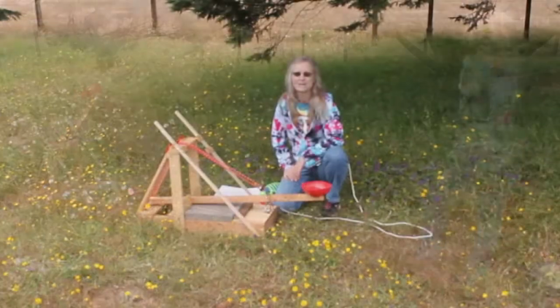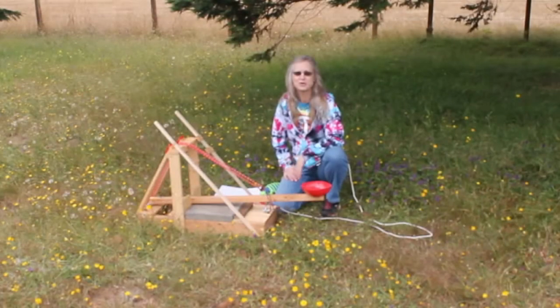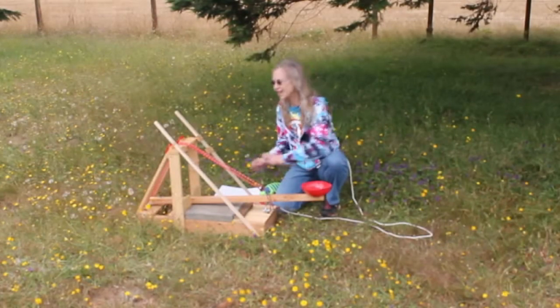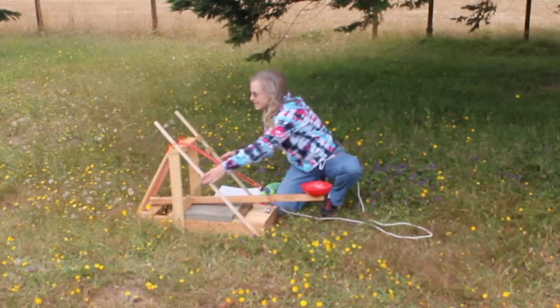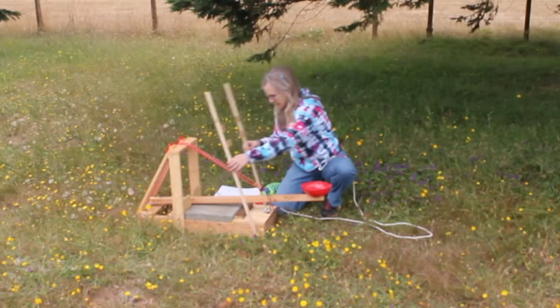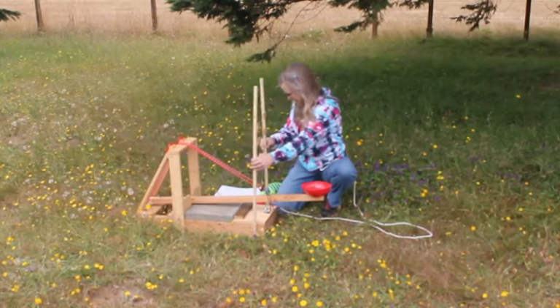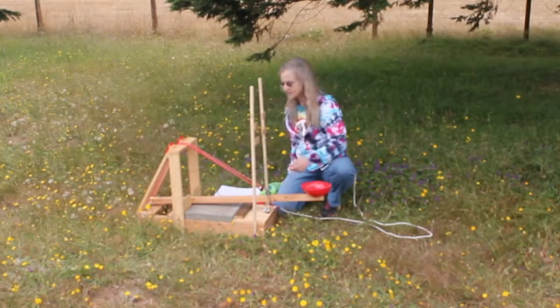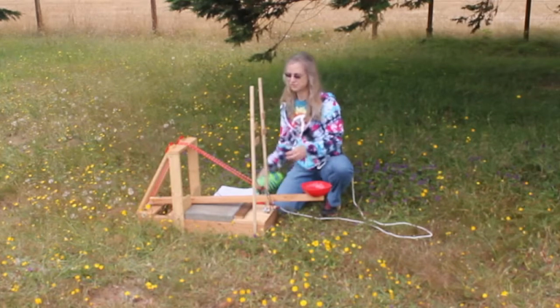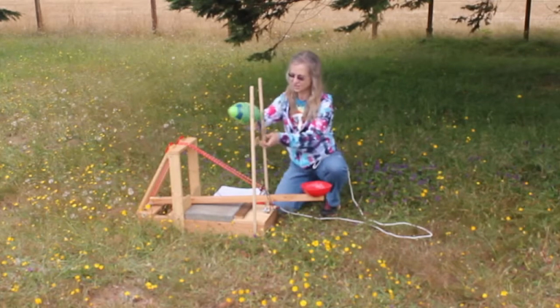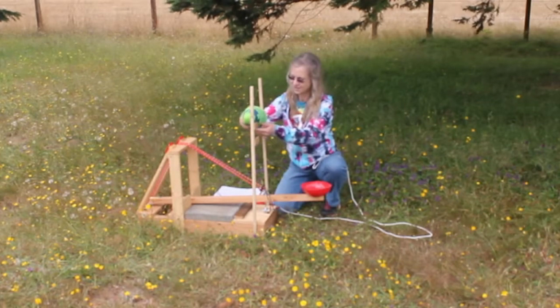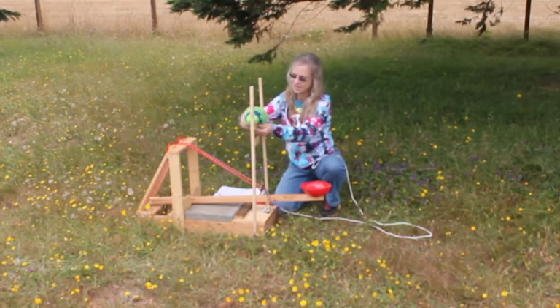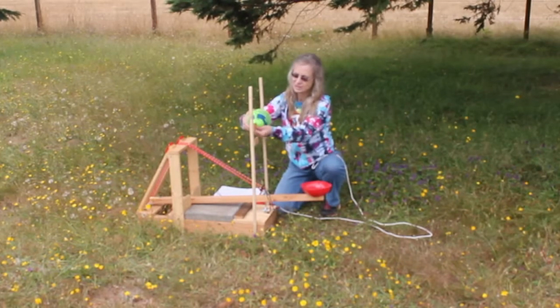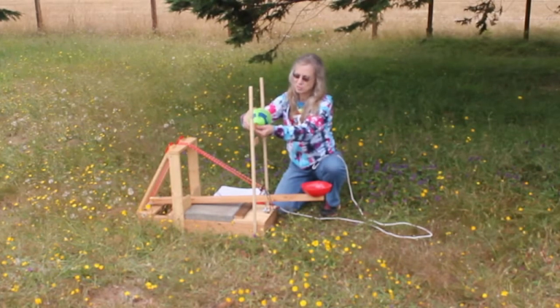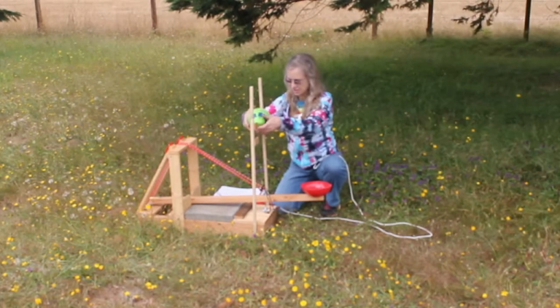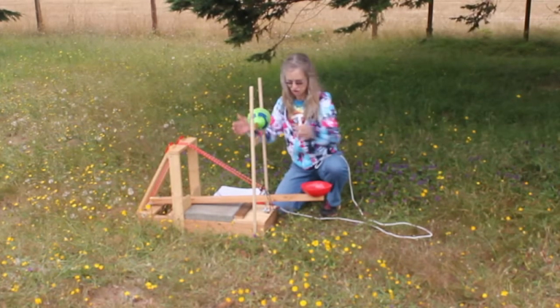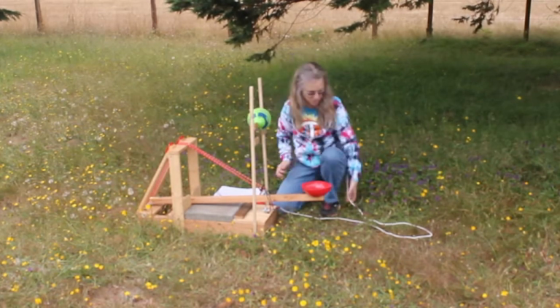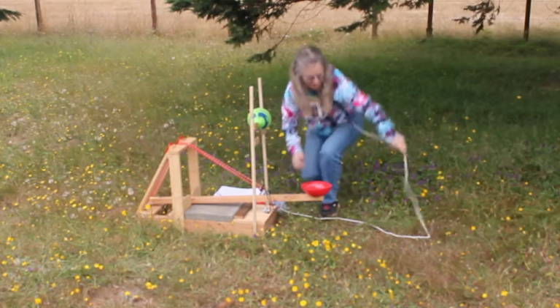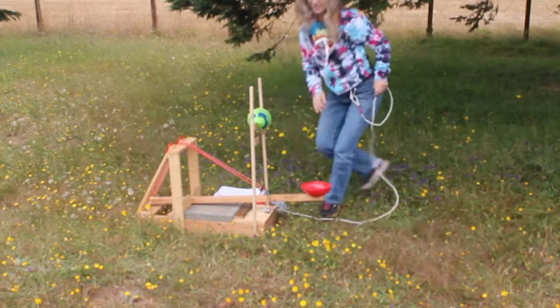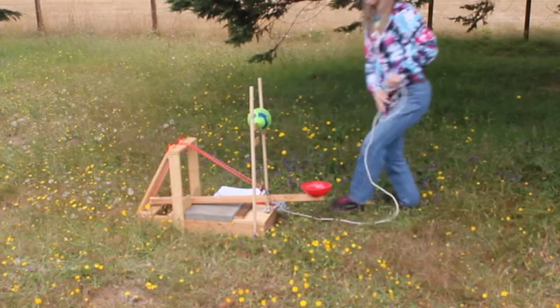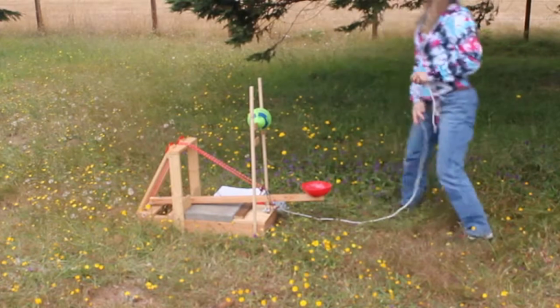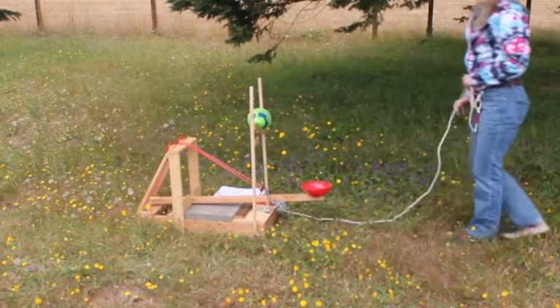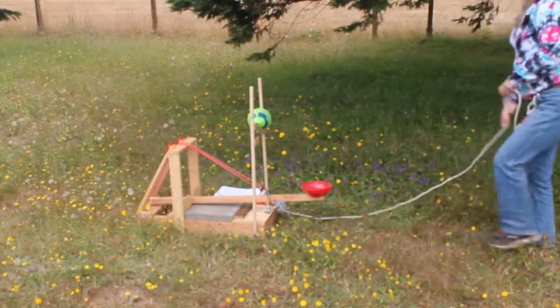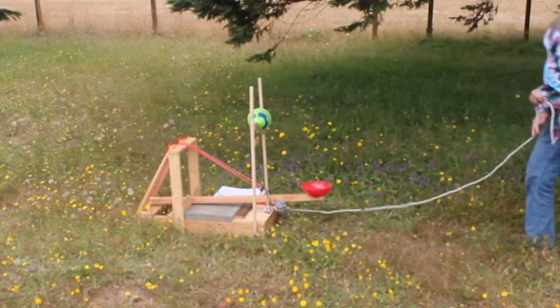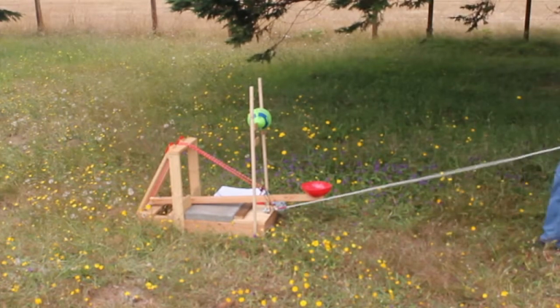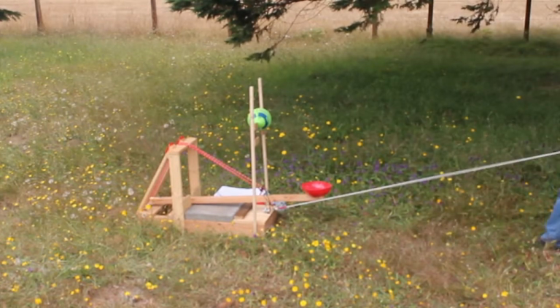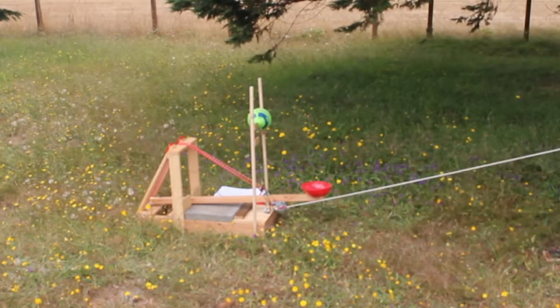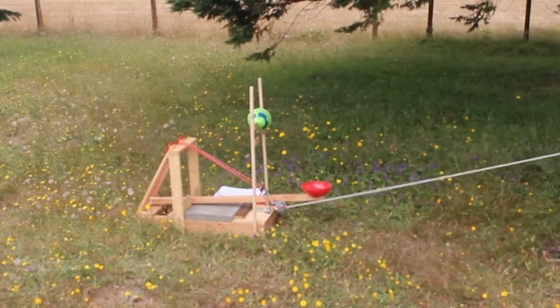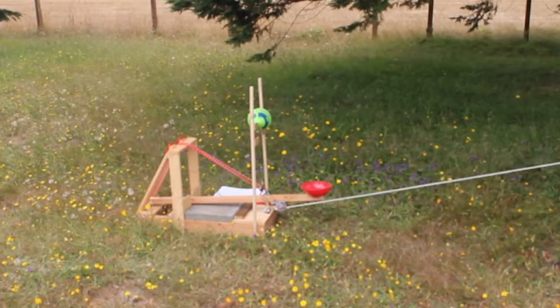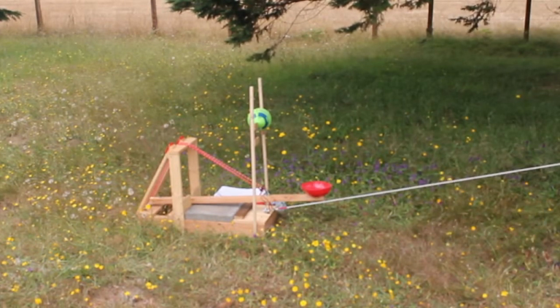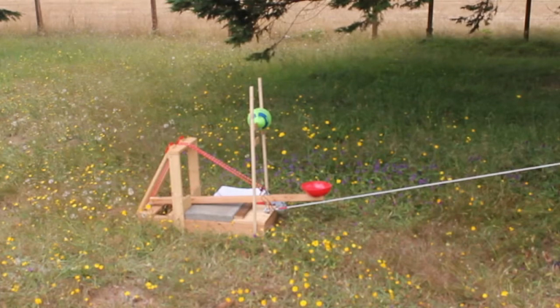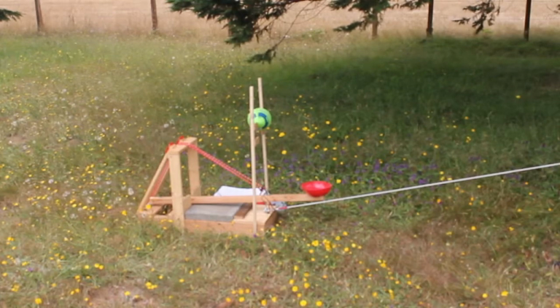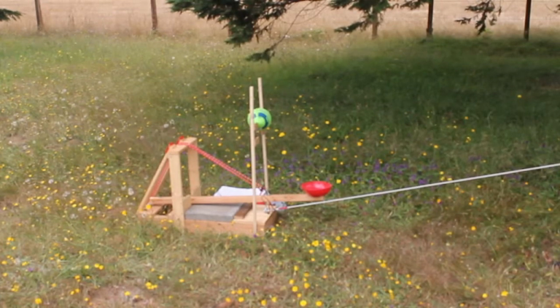A bonus feature I added is this T-ball feature. This holds almost any size of a child's ball — like a Nerf ball — and it launches it far enough so you can catch it.